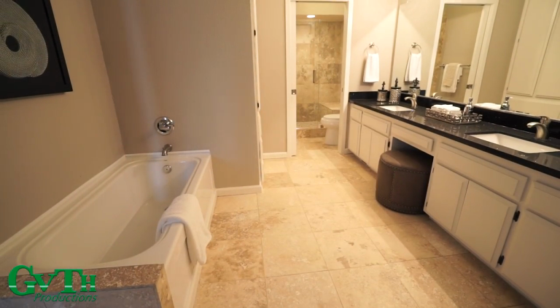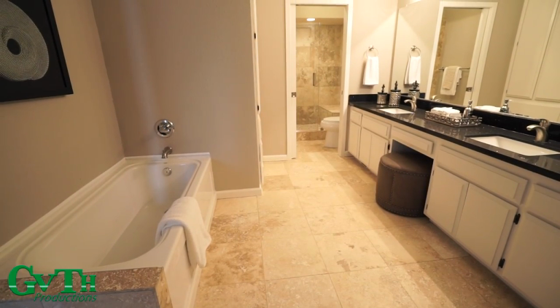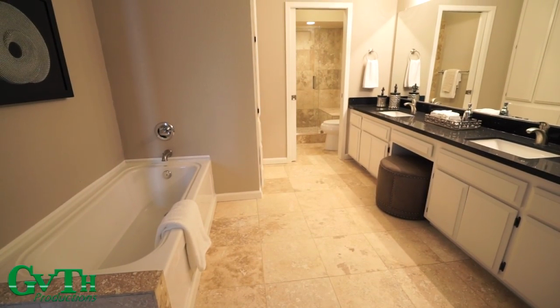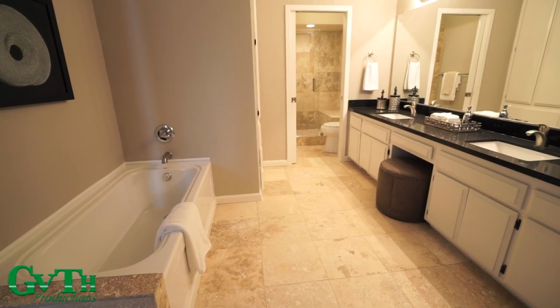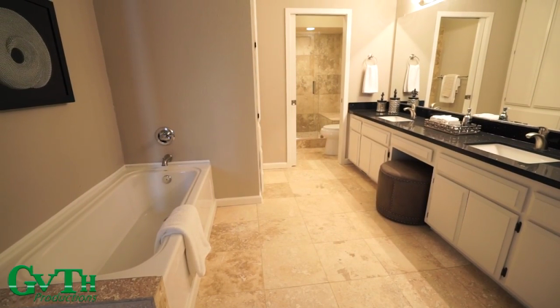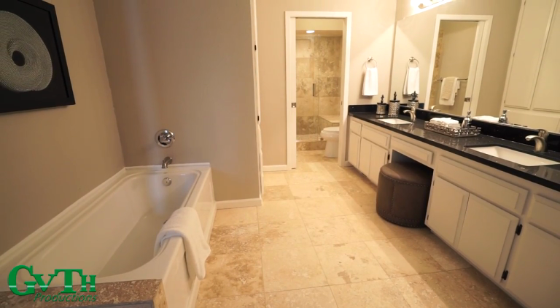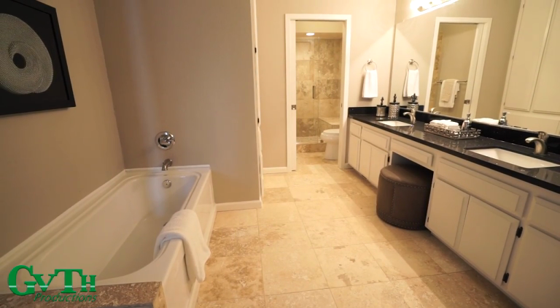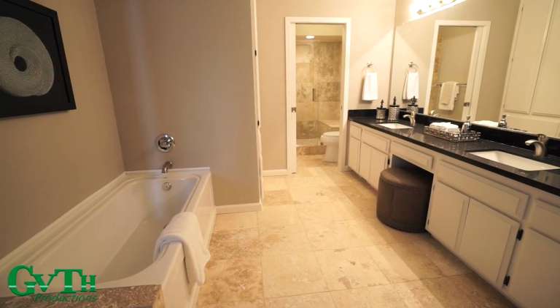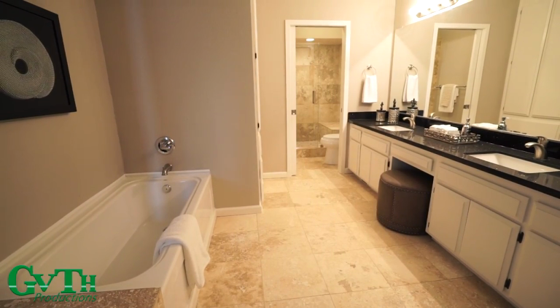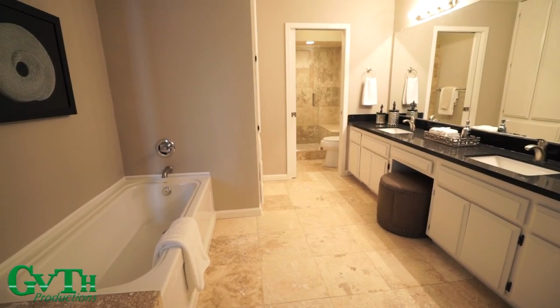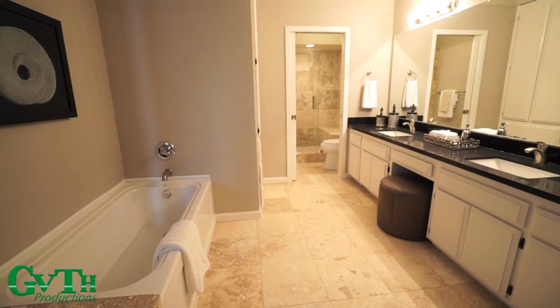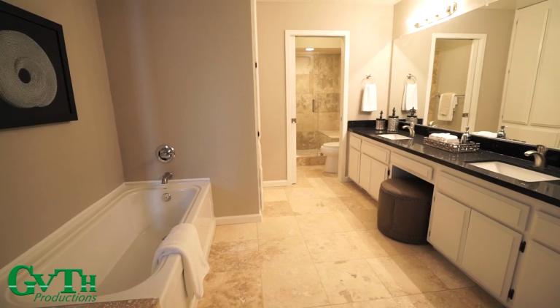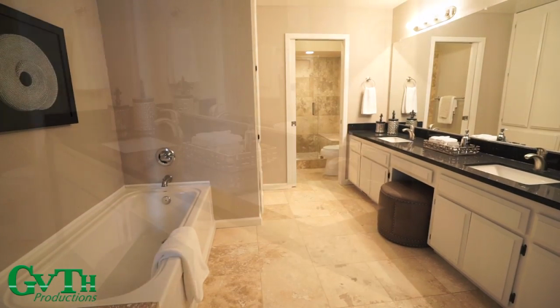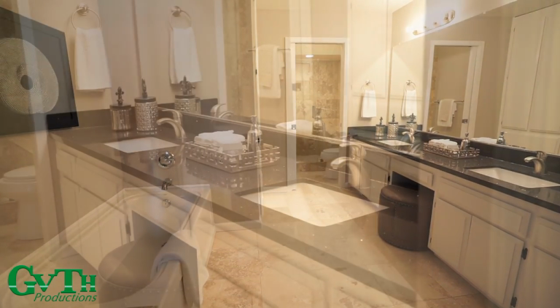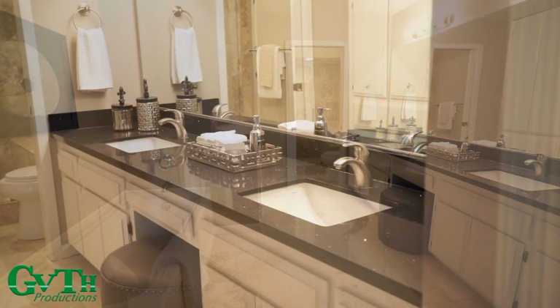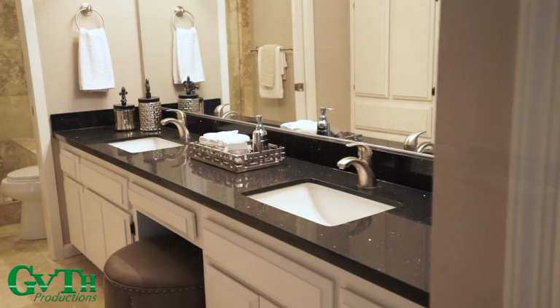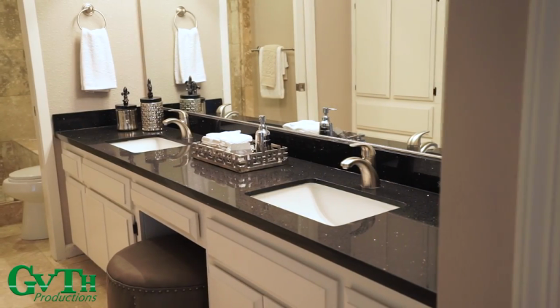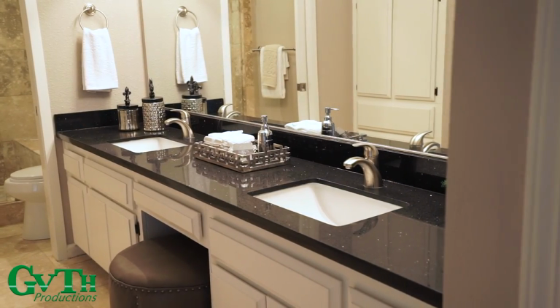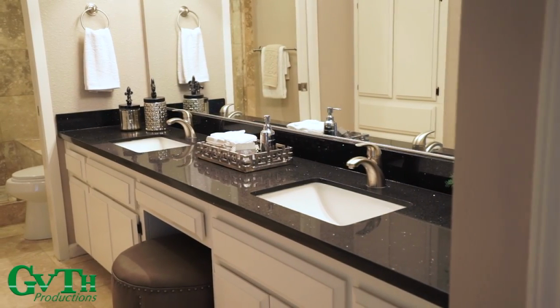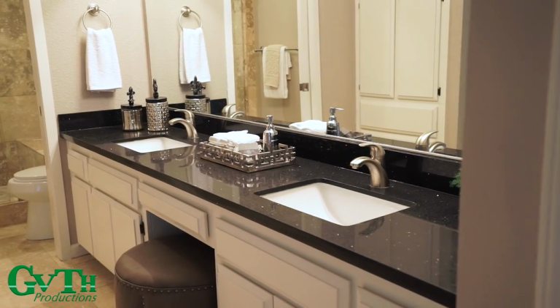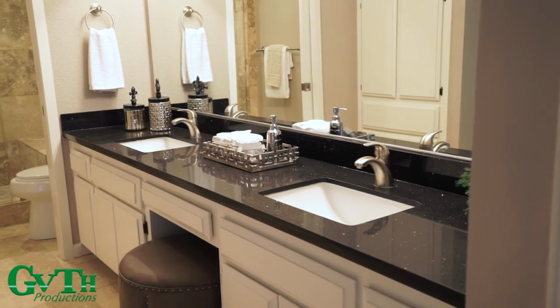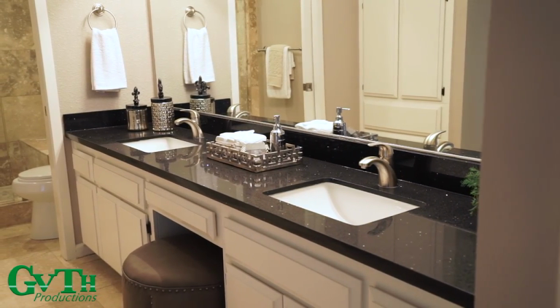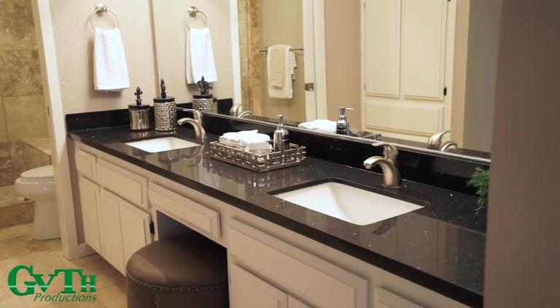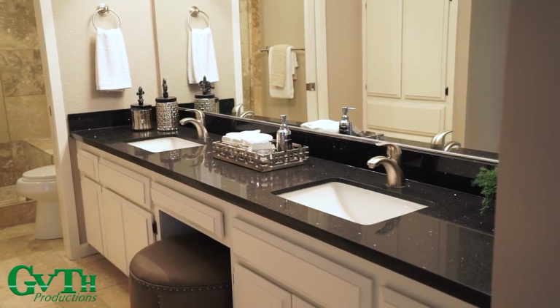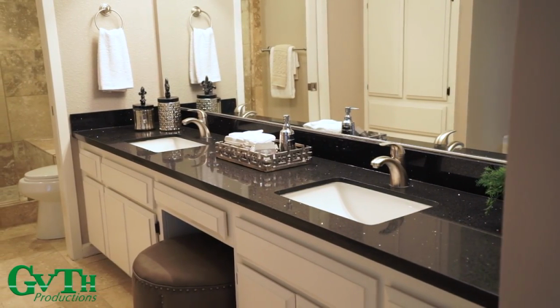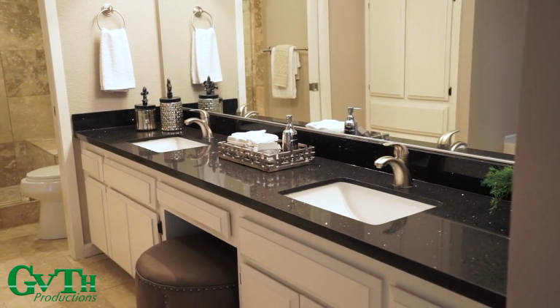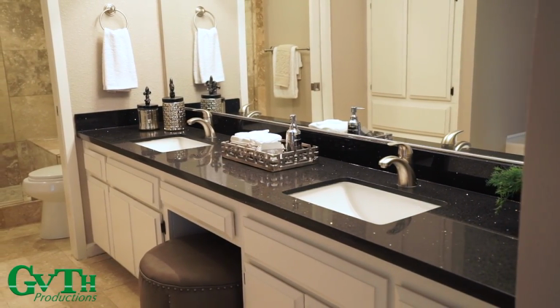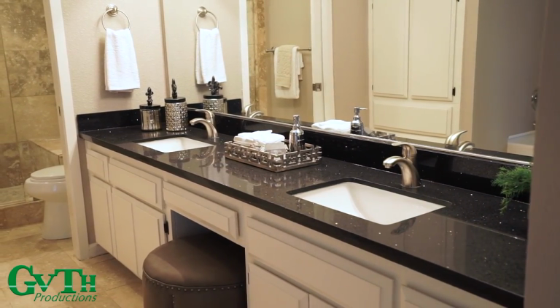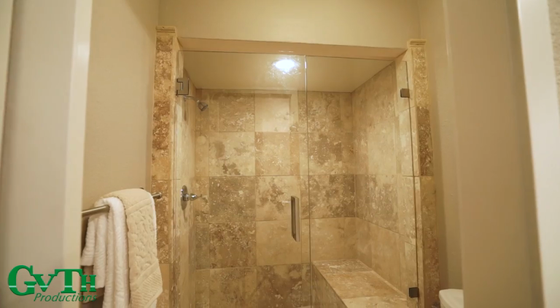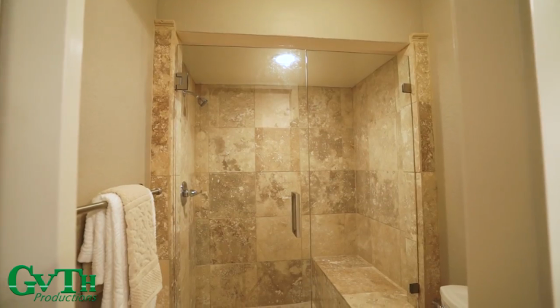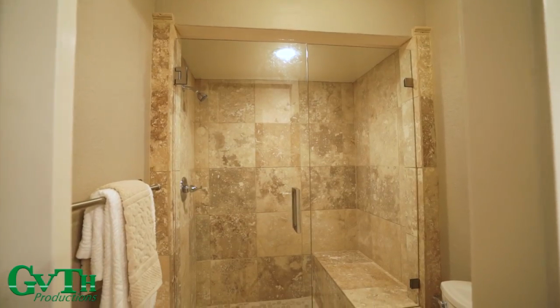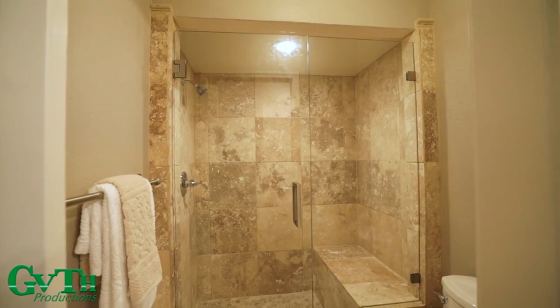Your expansive master bathroom has double closets, double sinks, a sit-in tub, as well as a stand-up shower.